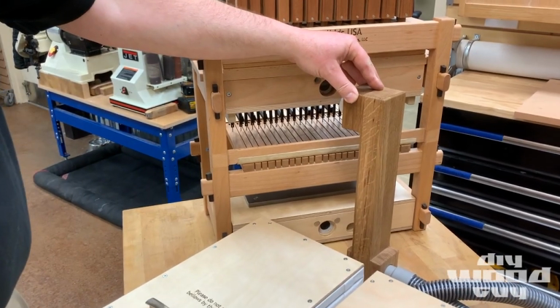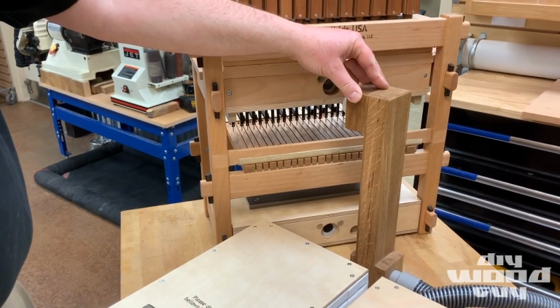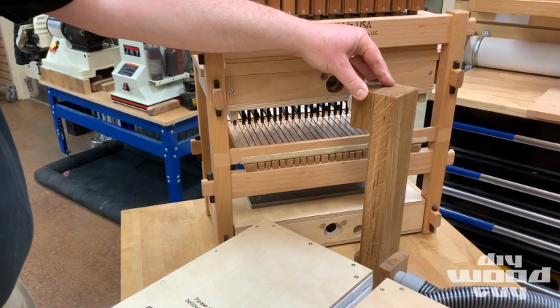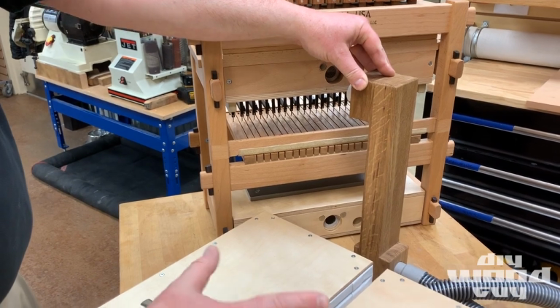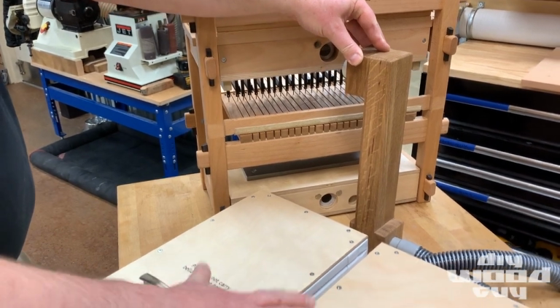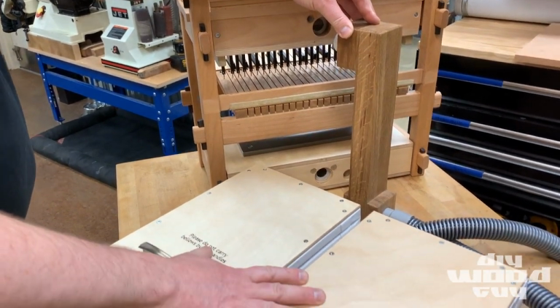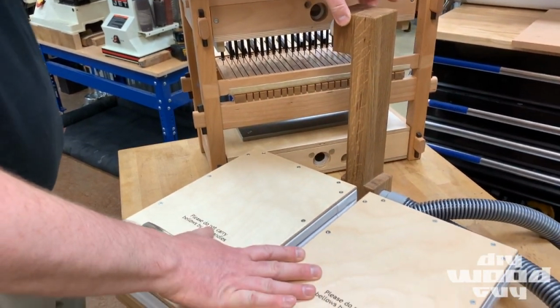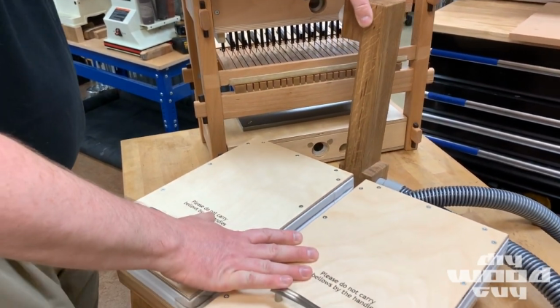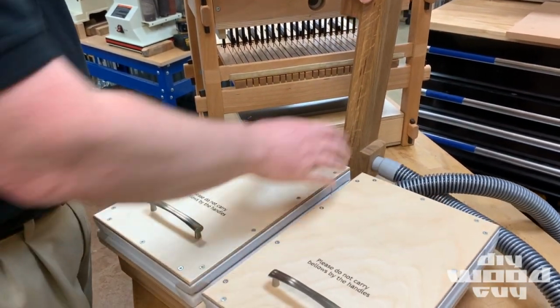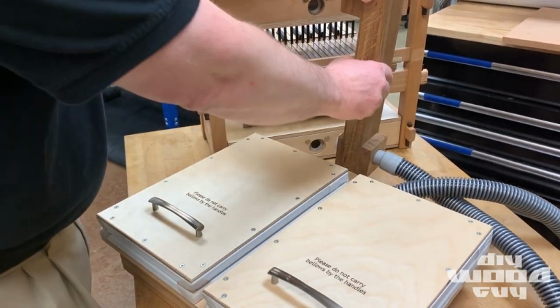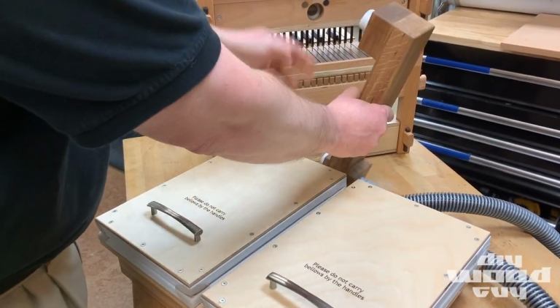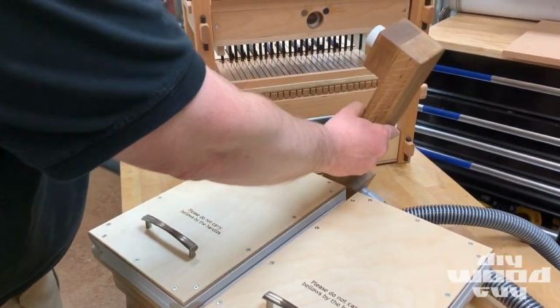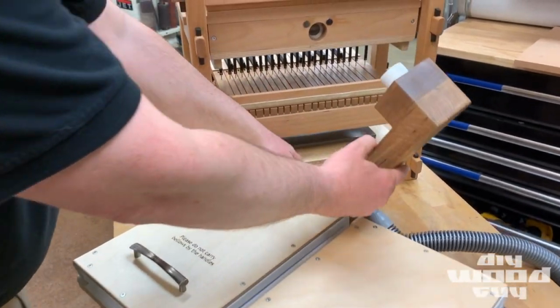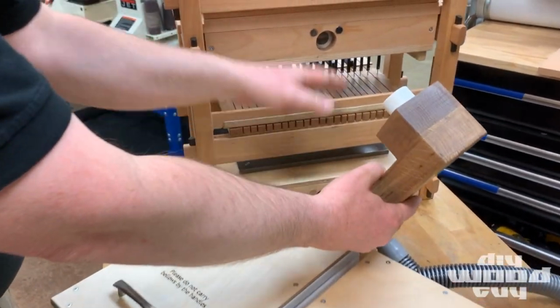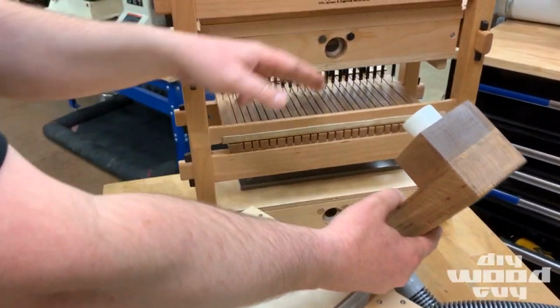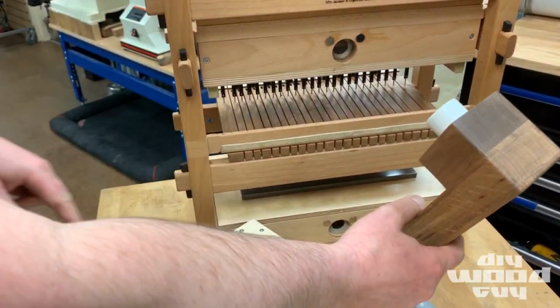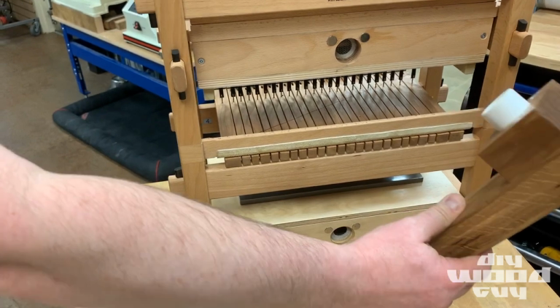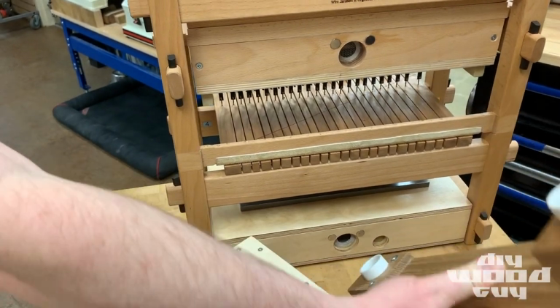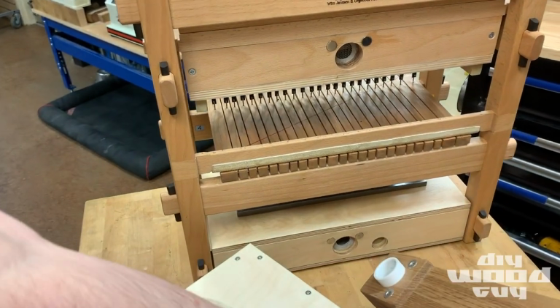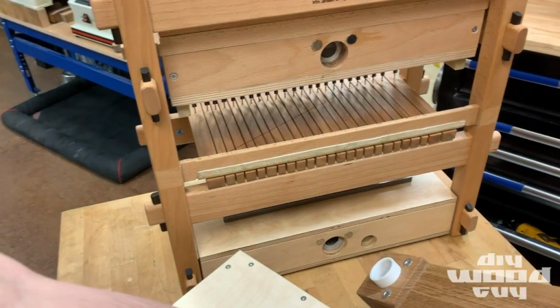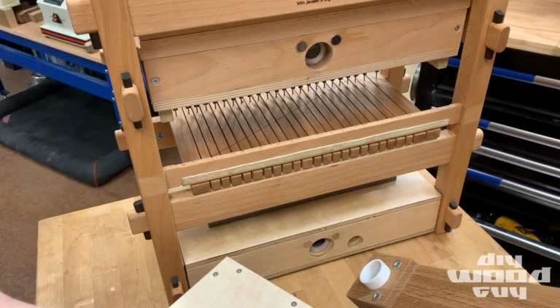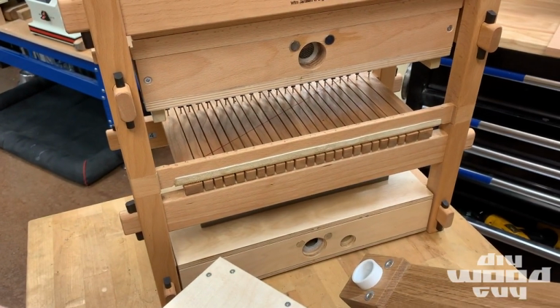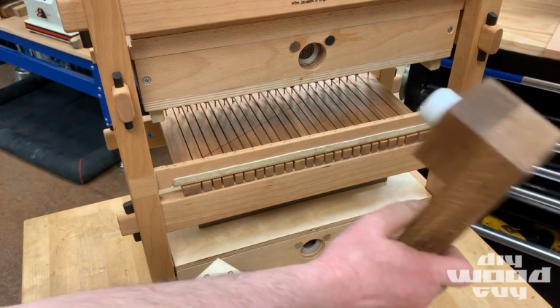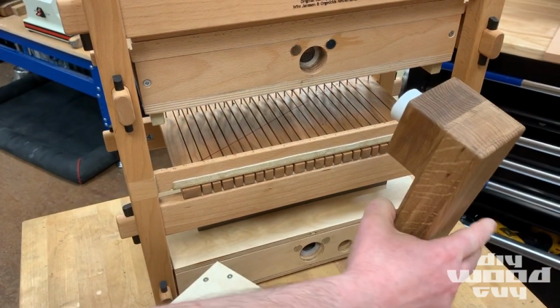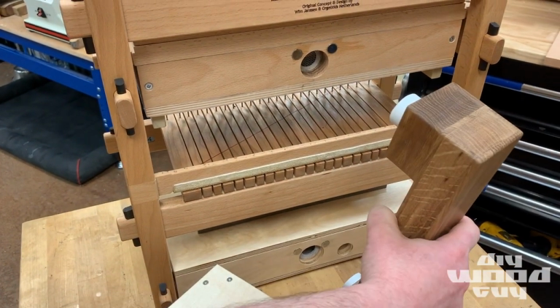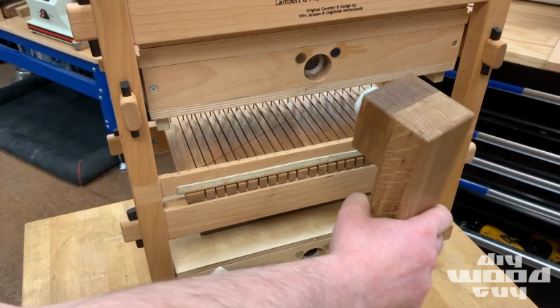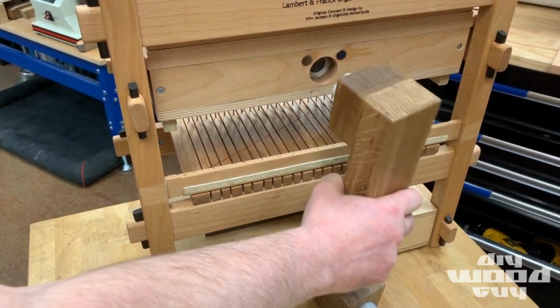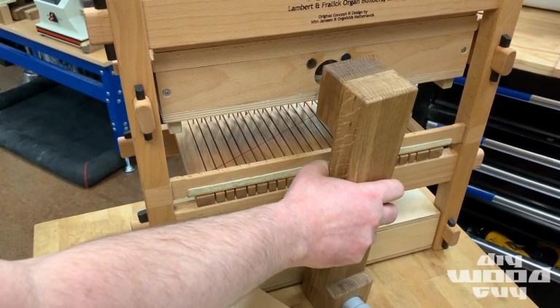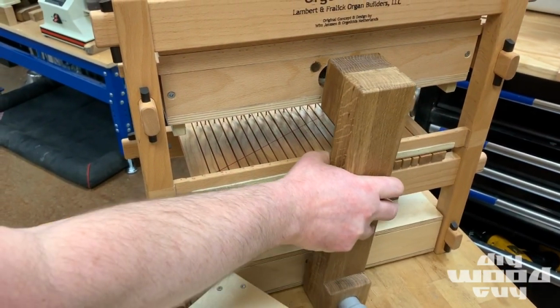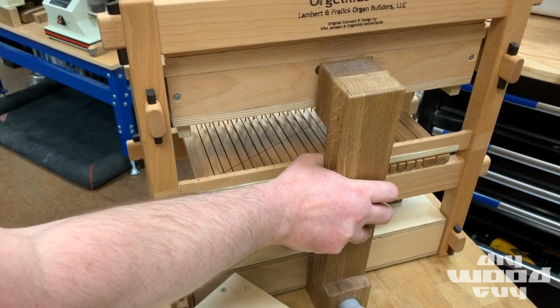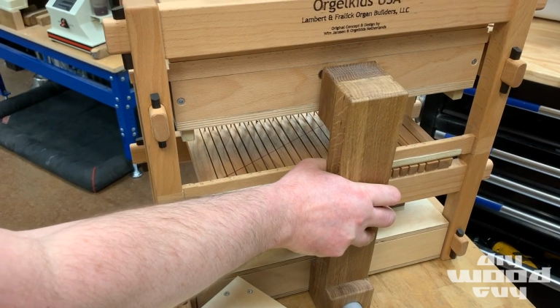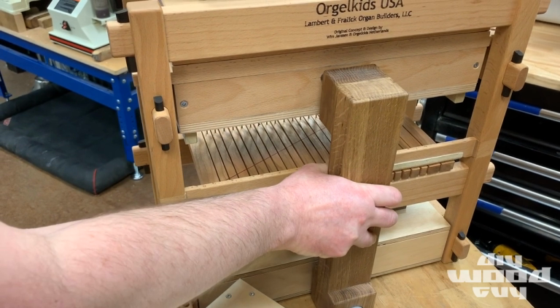The wind line comes out of the bellows unit and plugs into a wind trunk that carries air throughout the instrument, and this whole thing's held together with magnets, so the kids can just snap it into place.